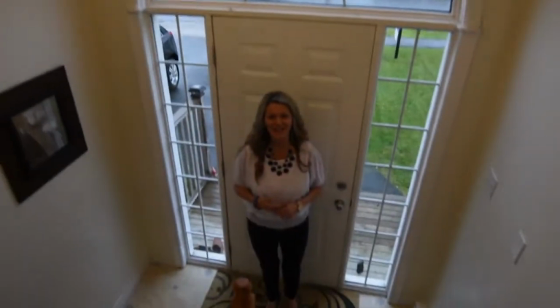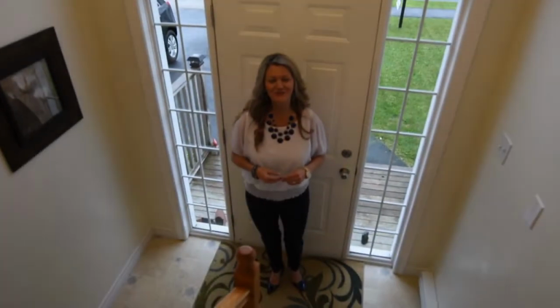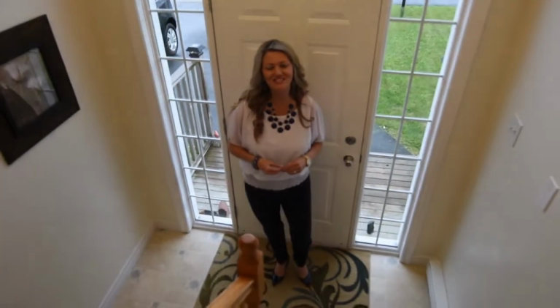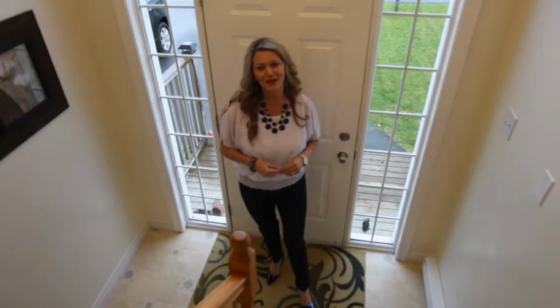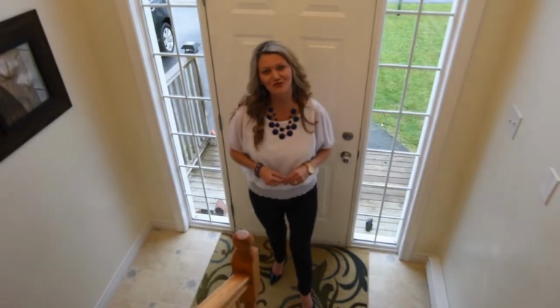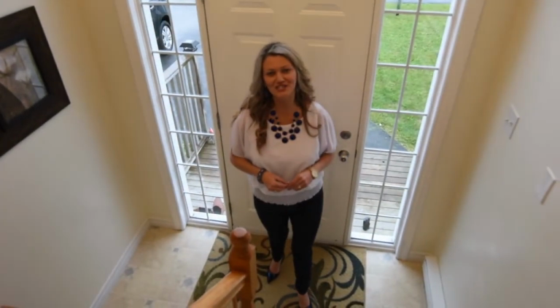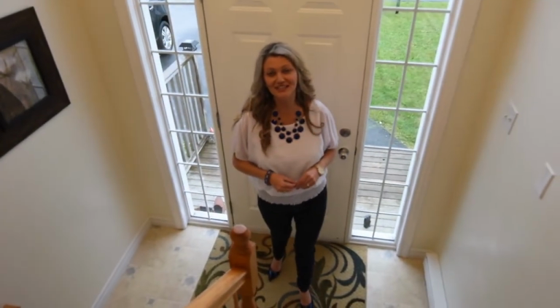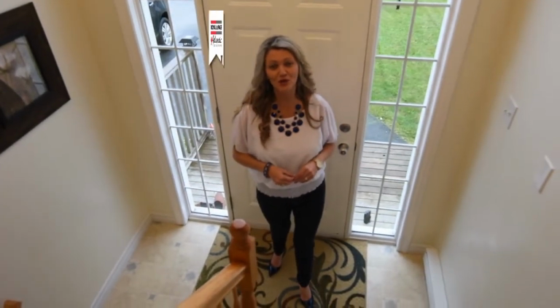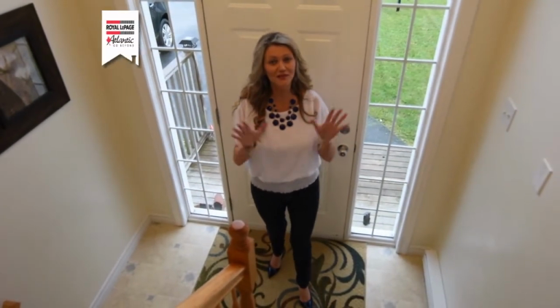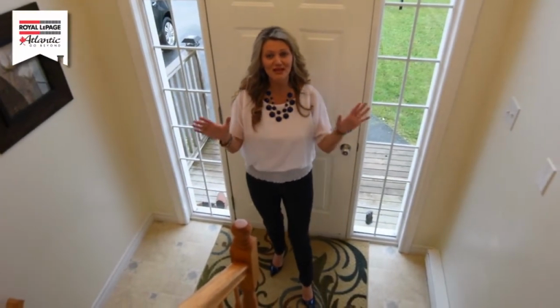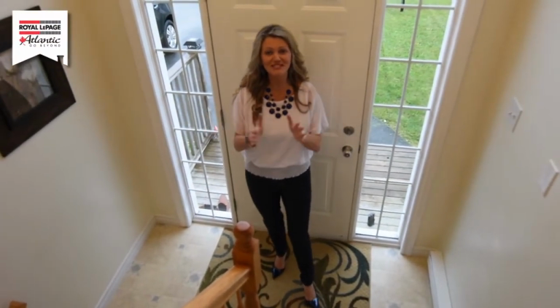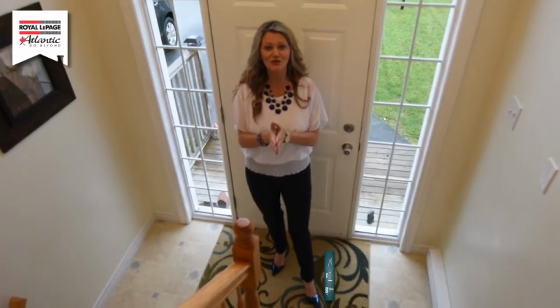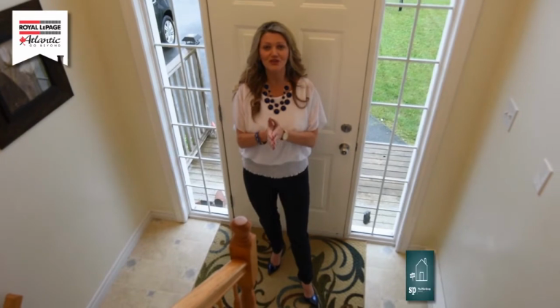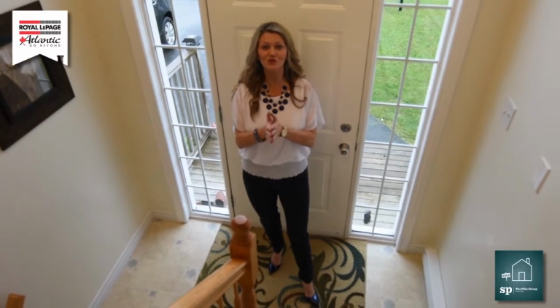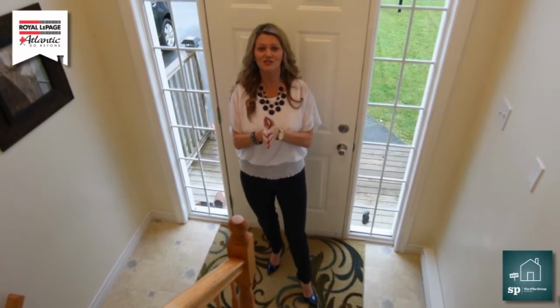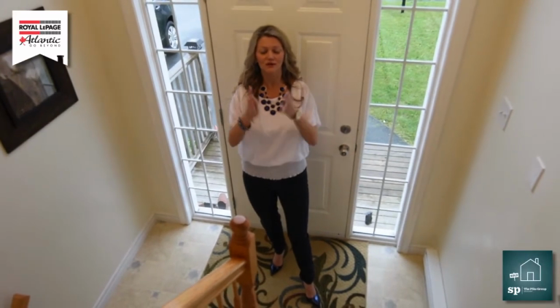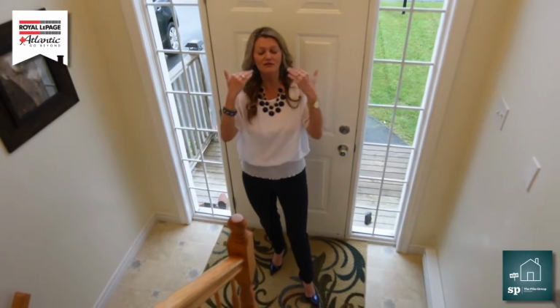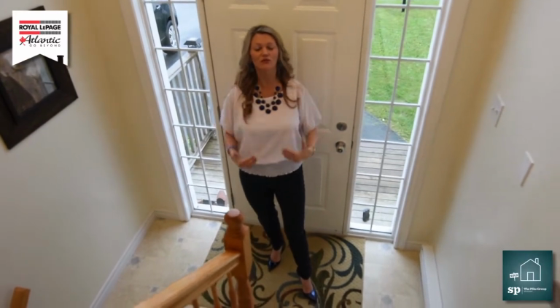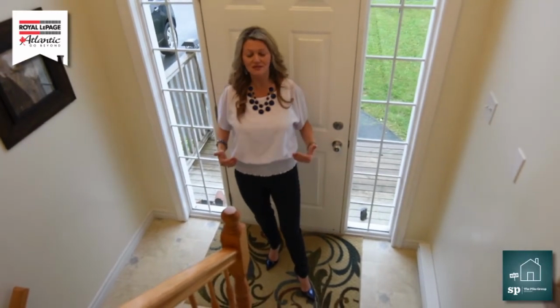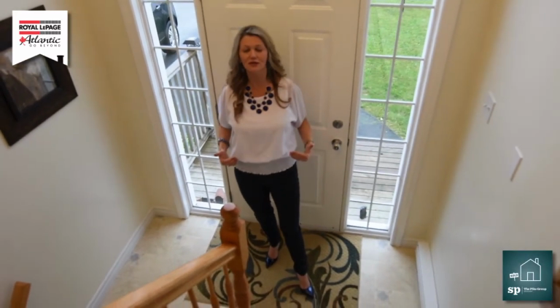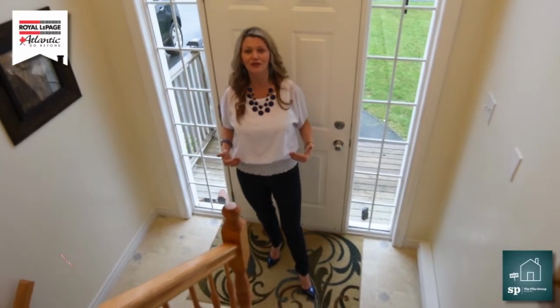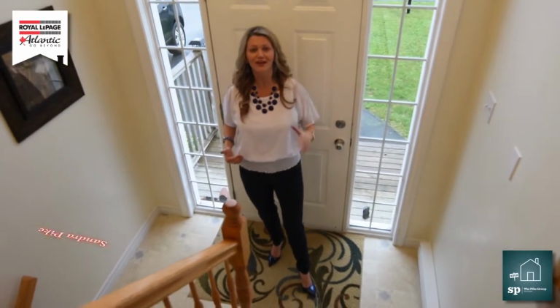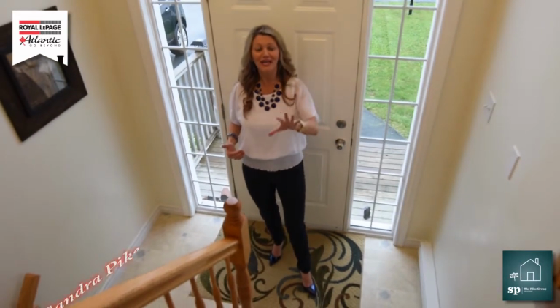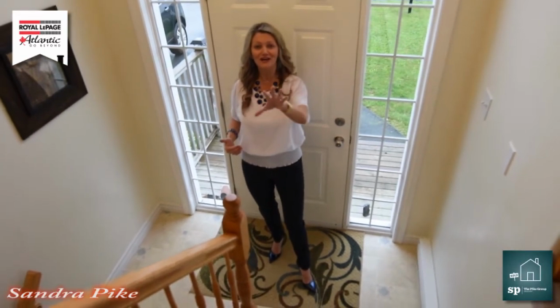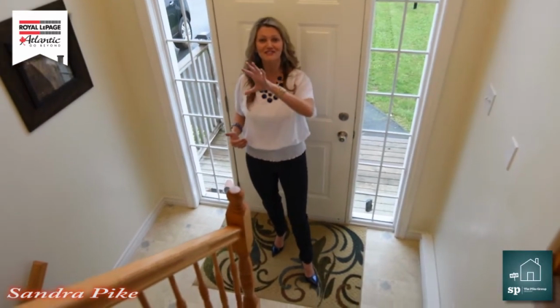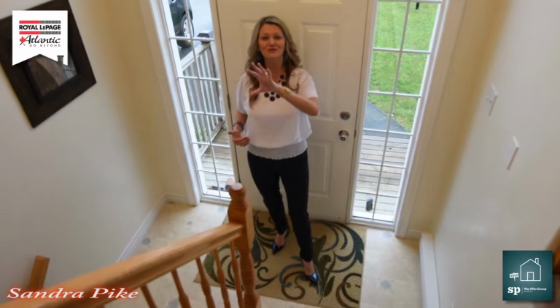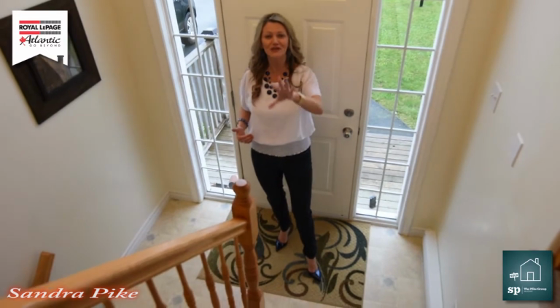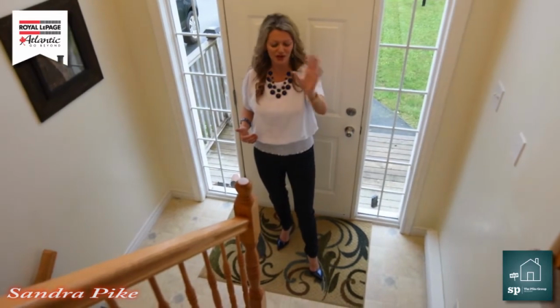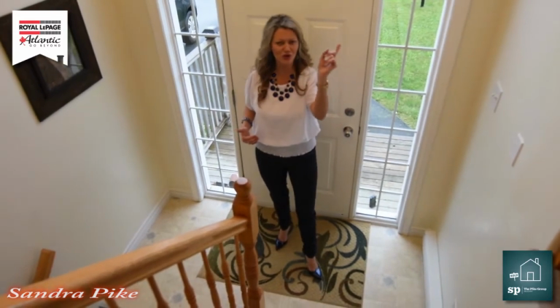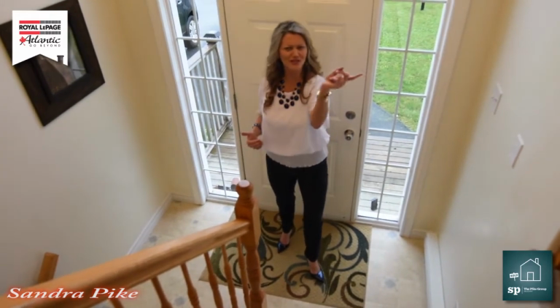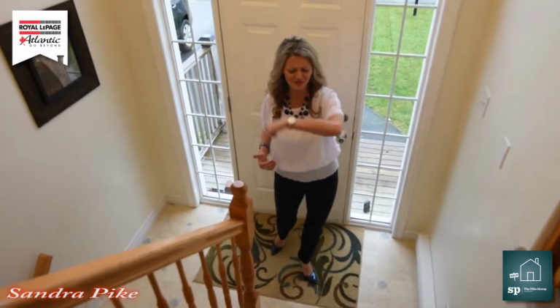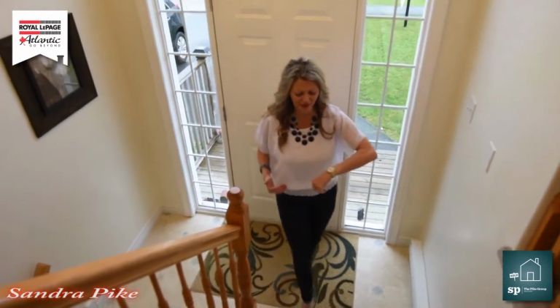Hey folks, it's Sandra Pike here from Roll to Page Atlantic and the Pike Group. Welcome to my newest listing over here in Eastern Passage. Now this is a mouthful for me to say being a Newfoundlander — 85 Samuel Daniel Drive. You are going to love this place.